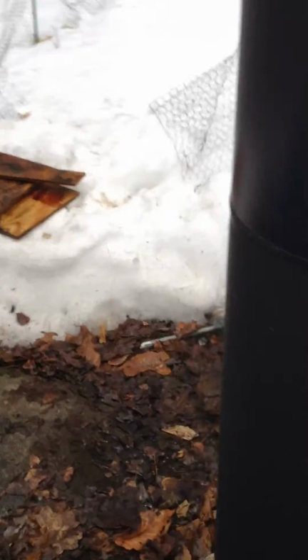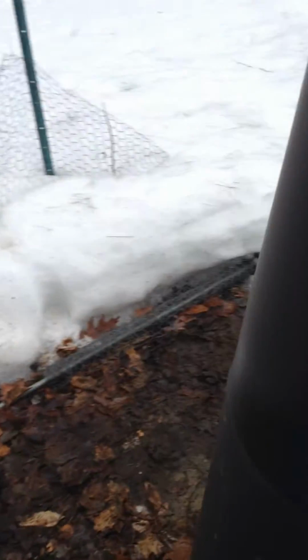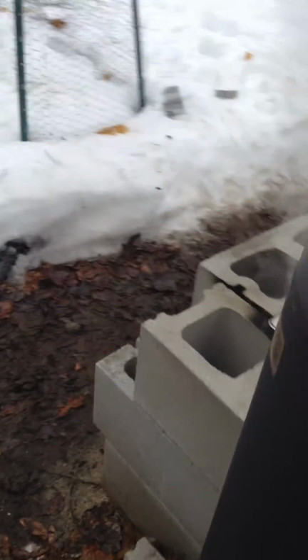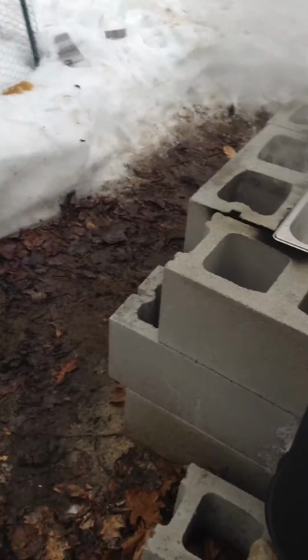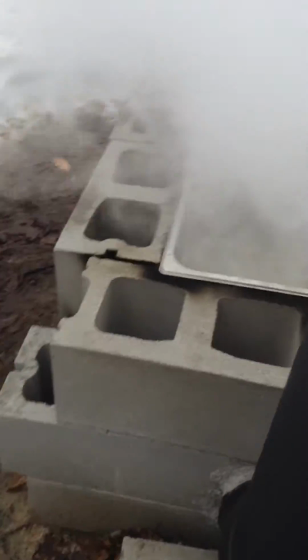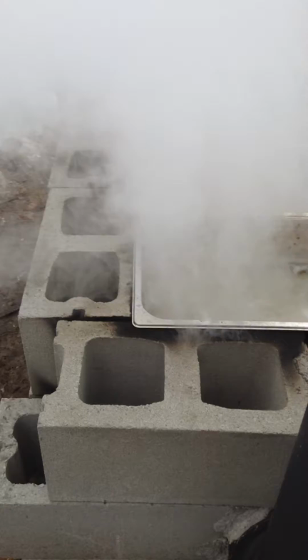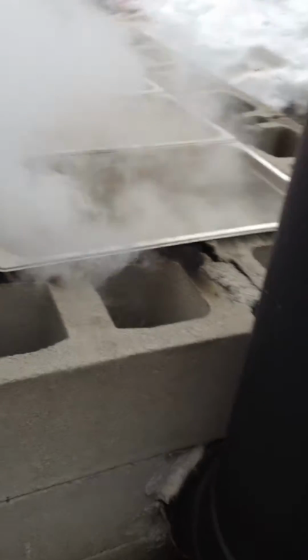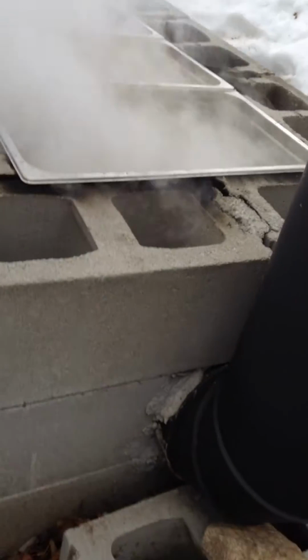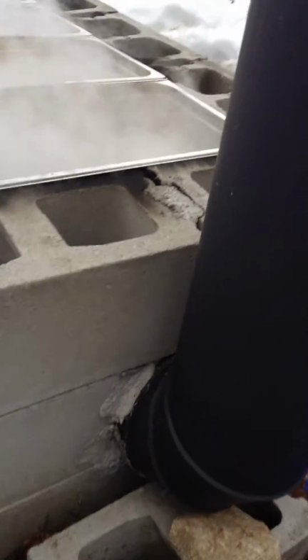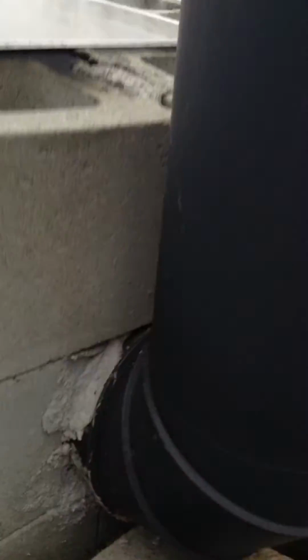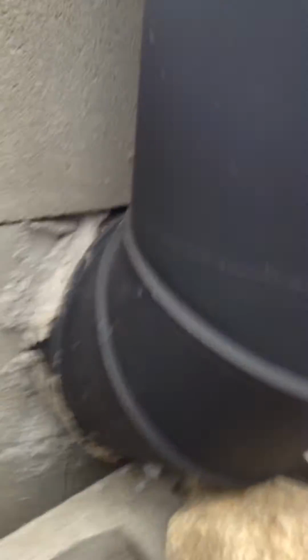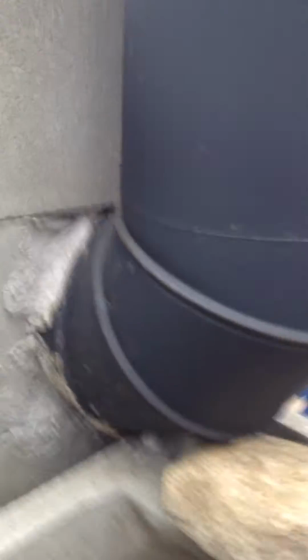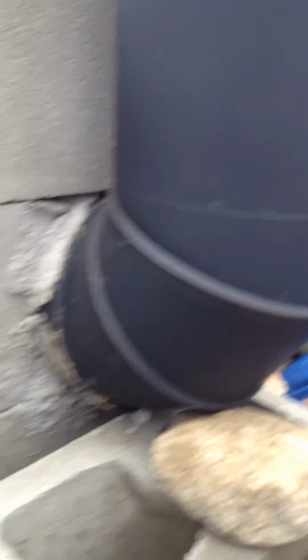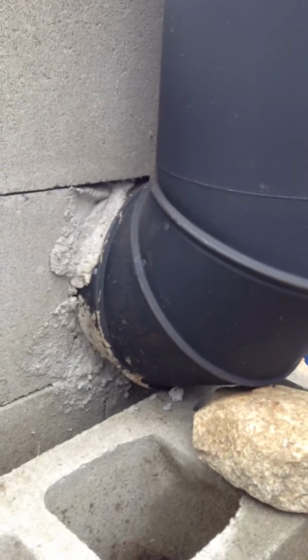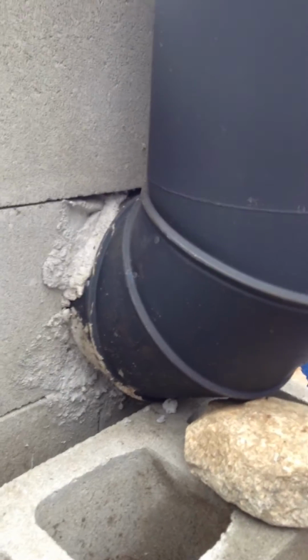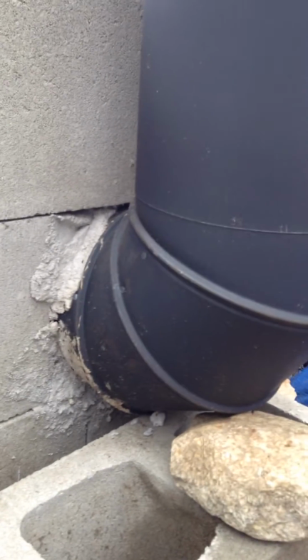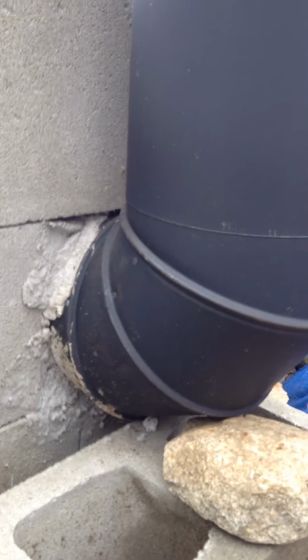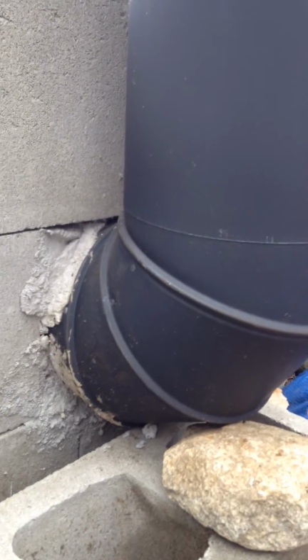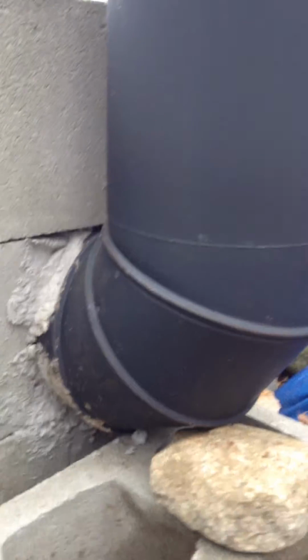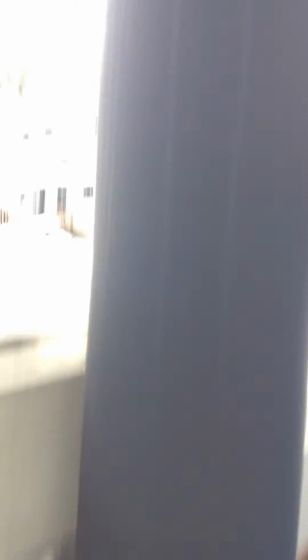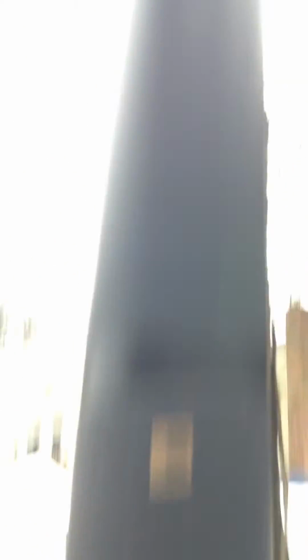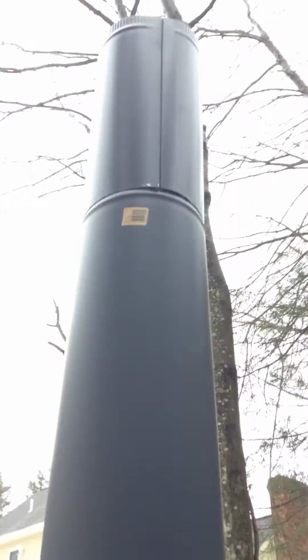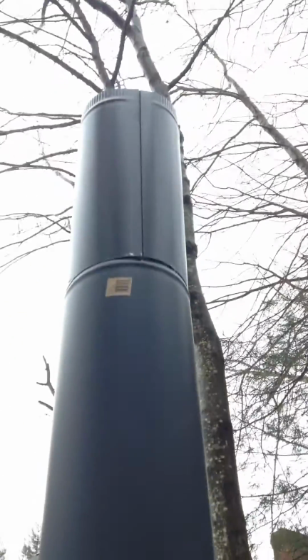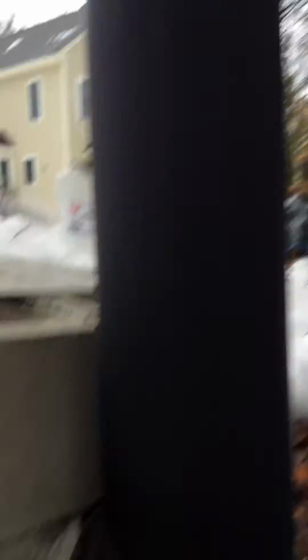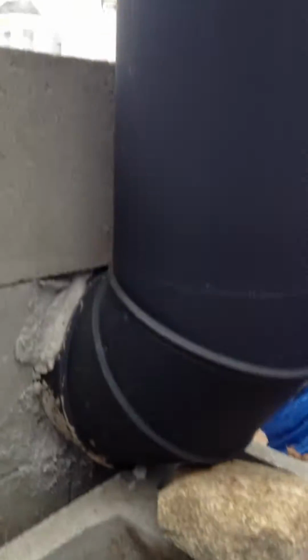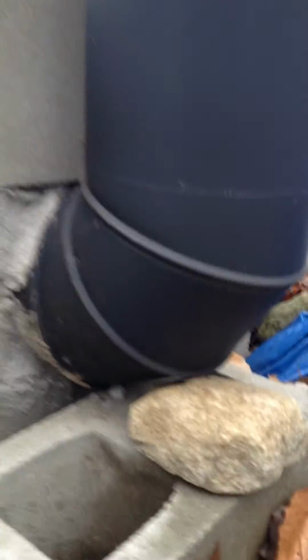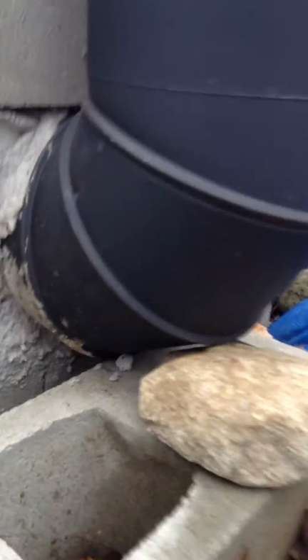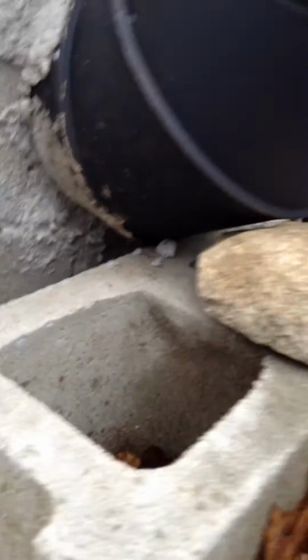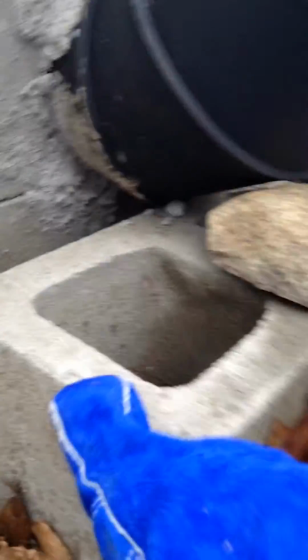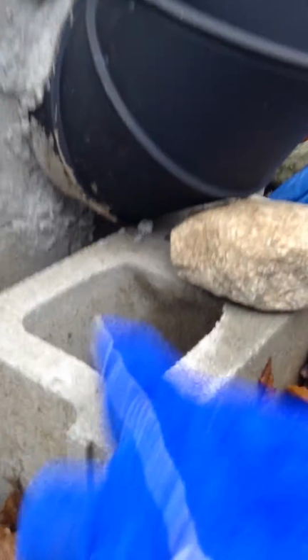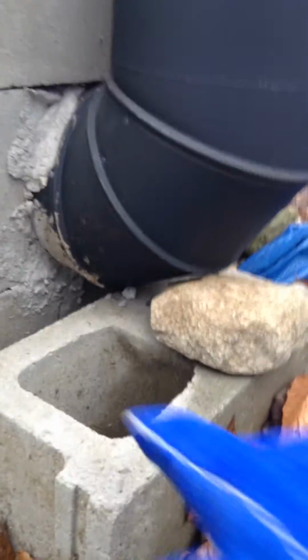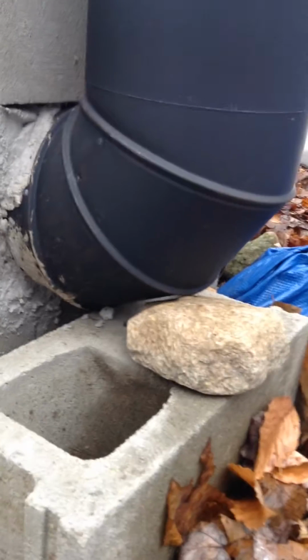In the back, I just used regular mortar and put that elbow in there, attached to this pipe here.